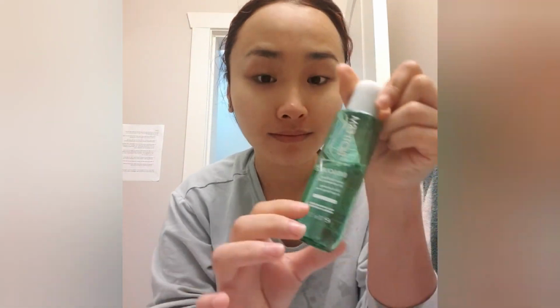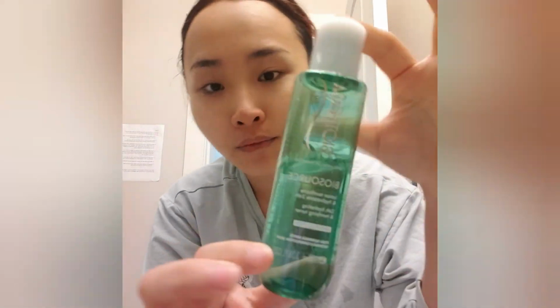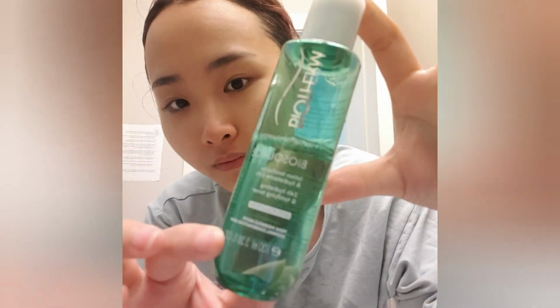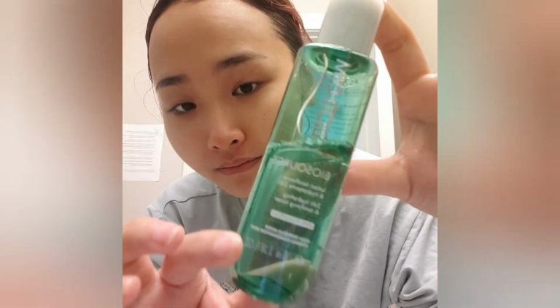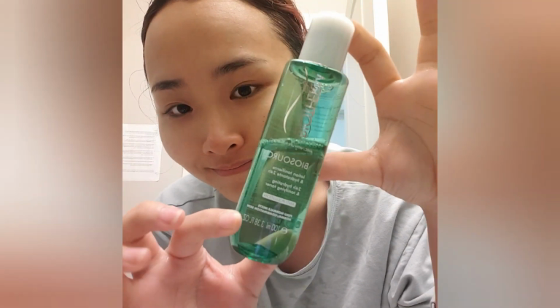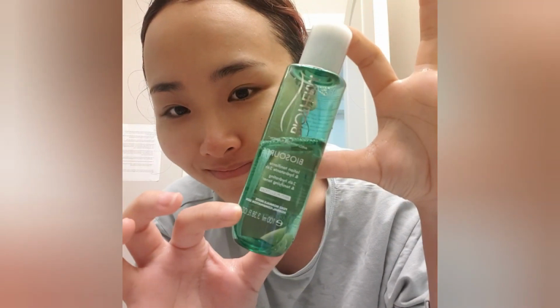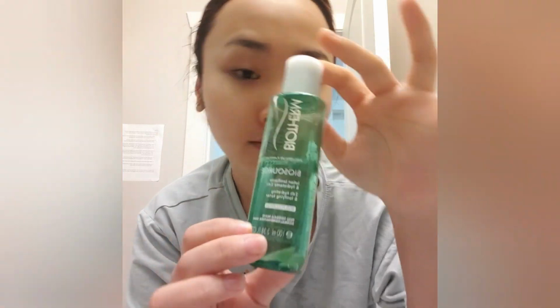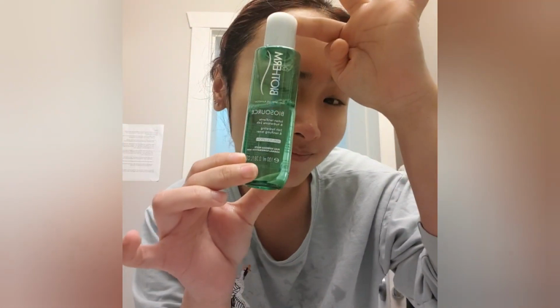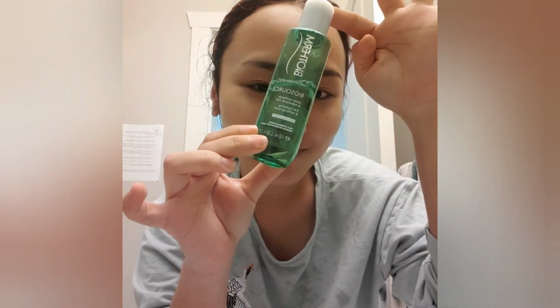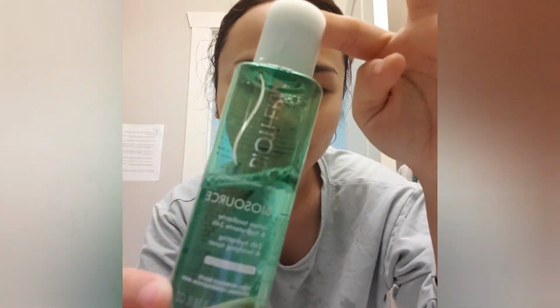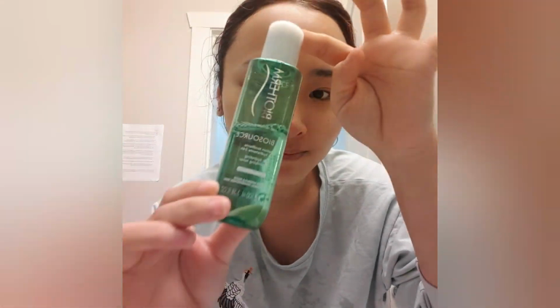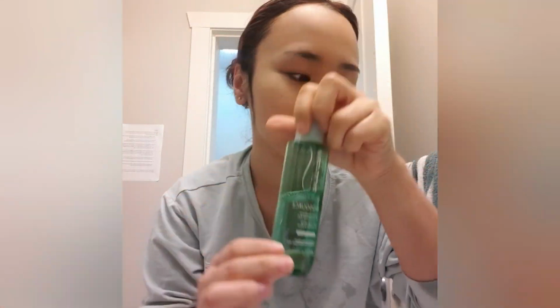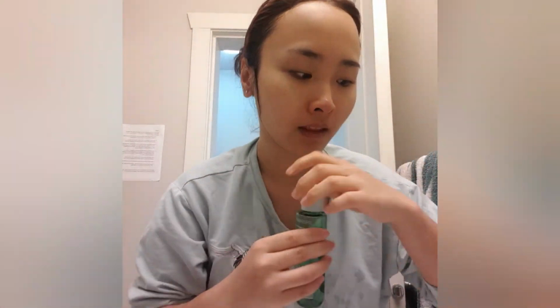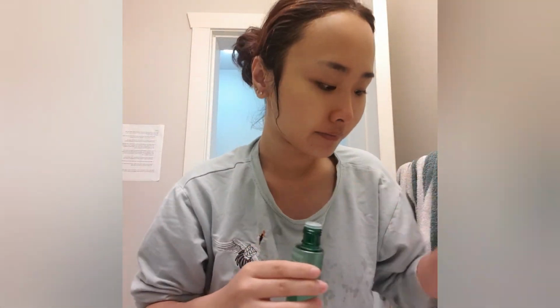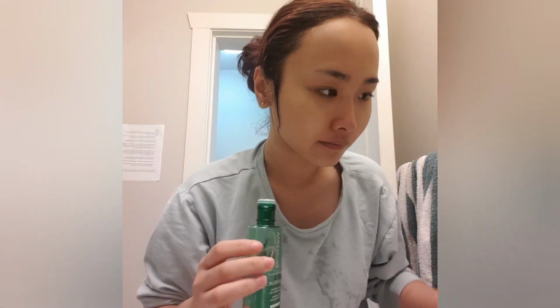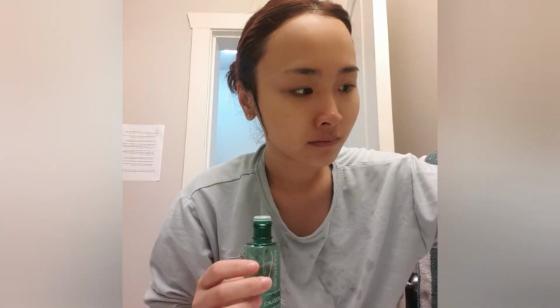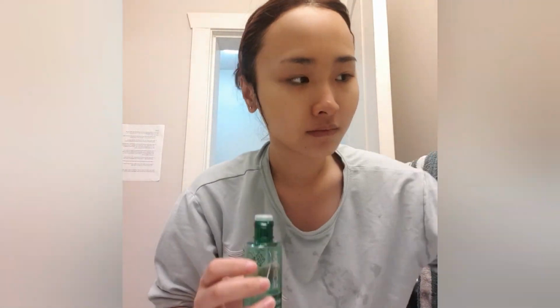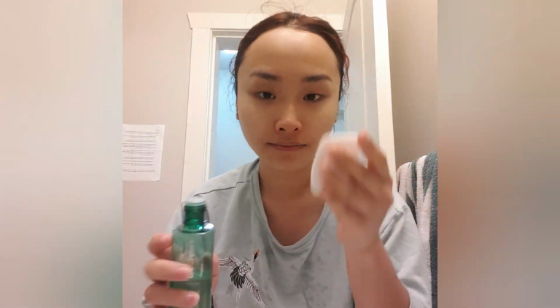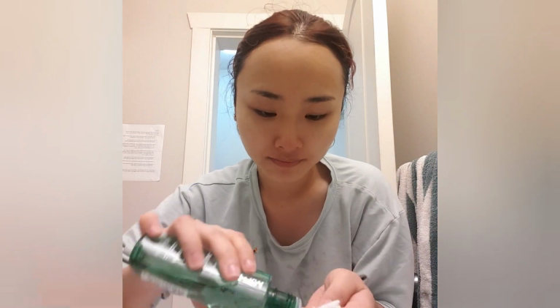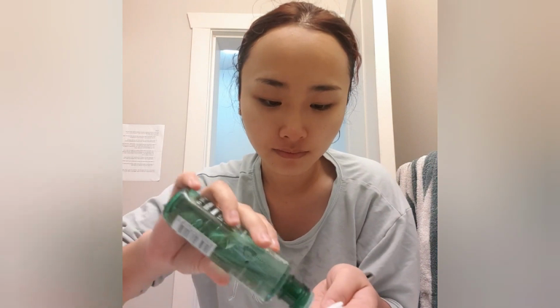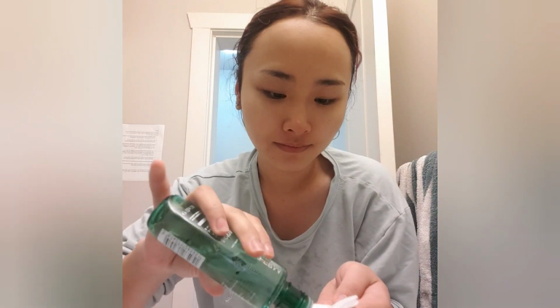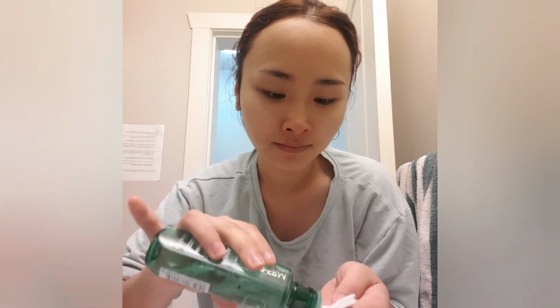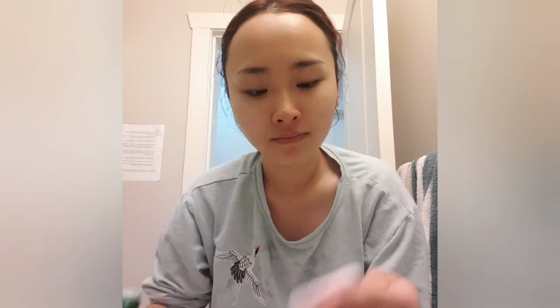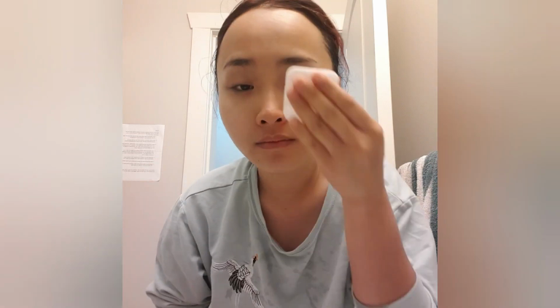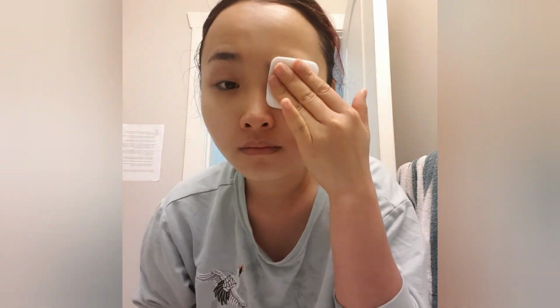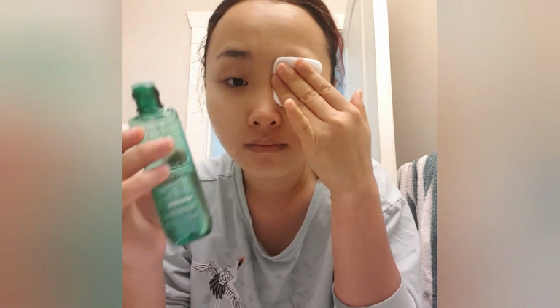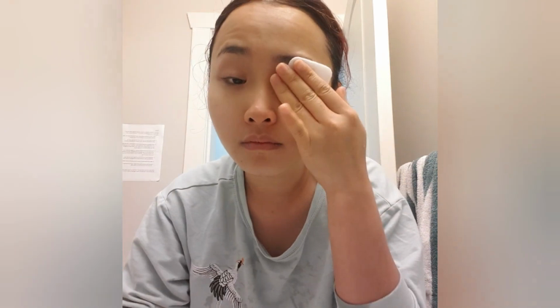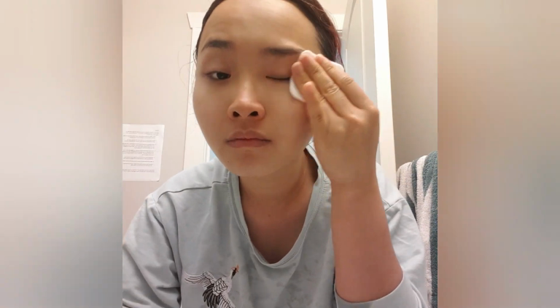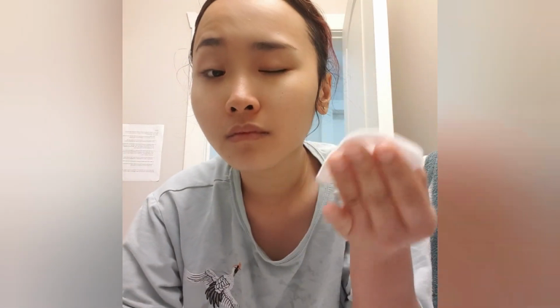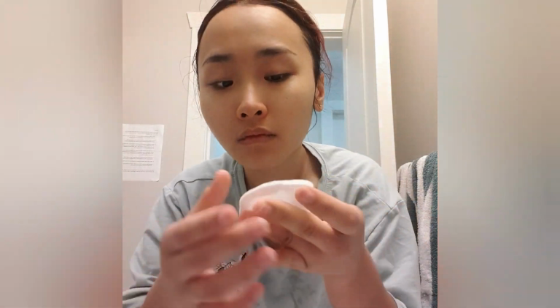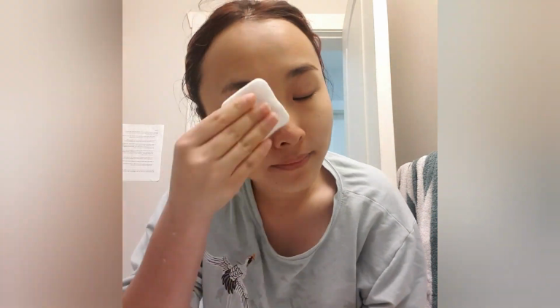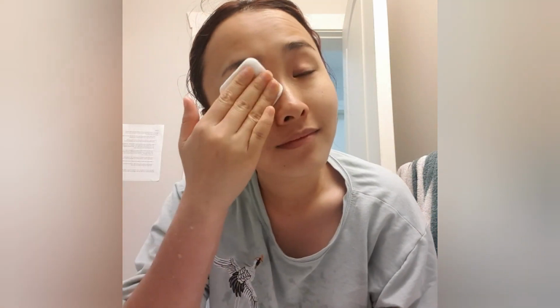Then I use BioSolve Lotion Tonifying and Hydrating Toner, which is one of my favorites. I usually use toner in my skin care routine before I do my makeup.